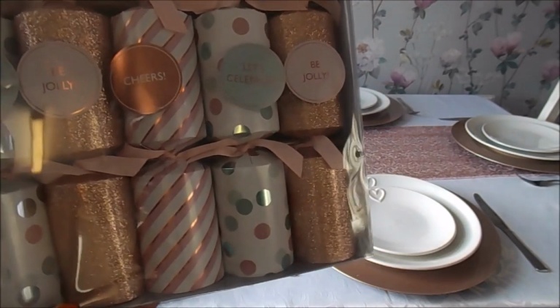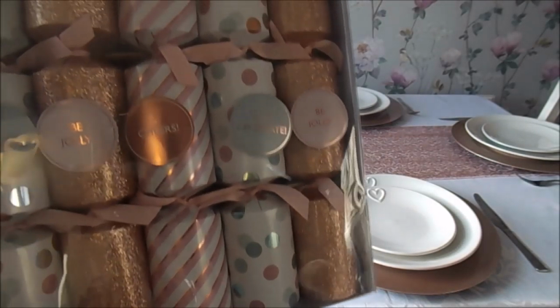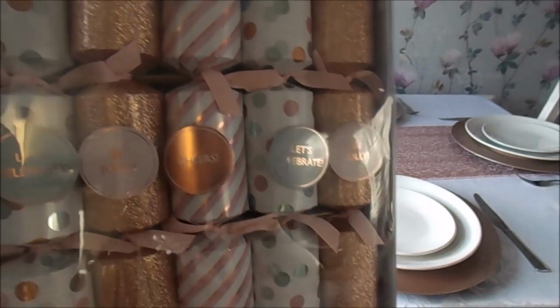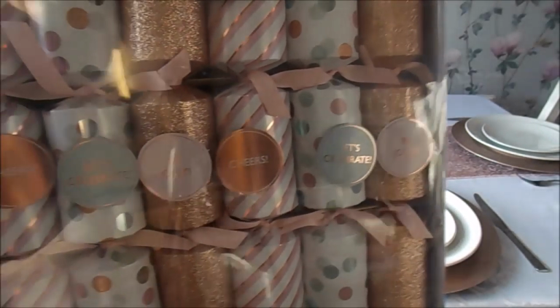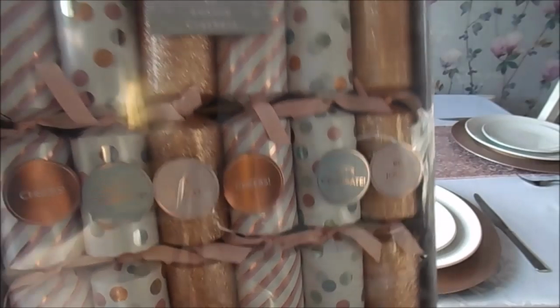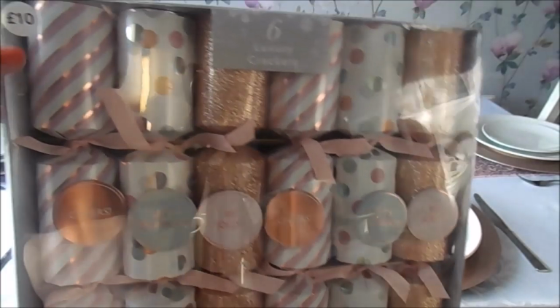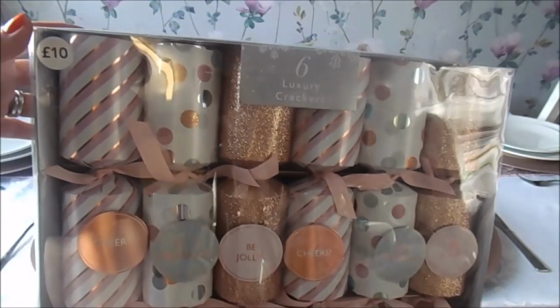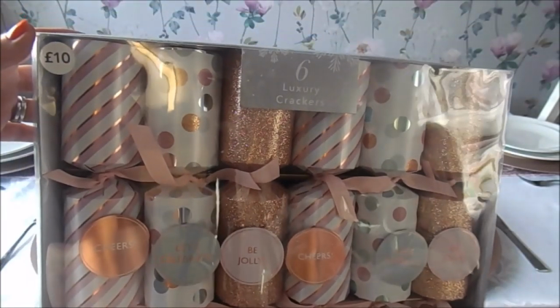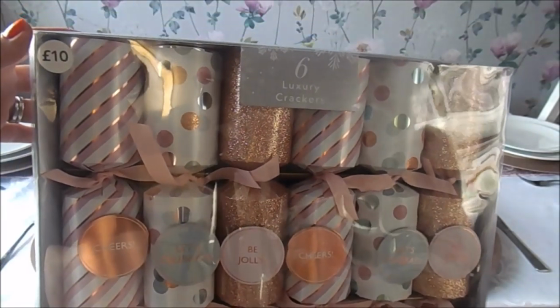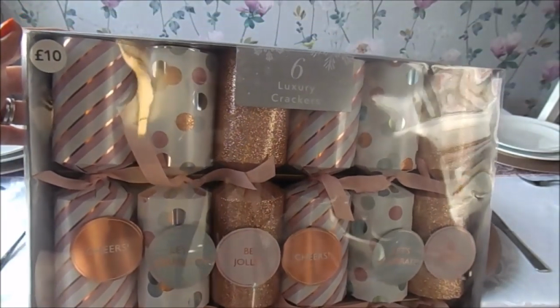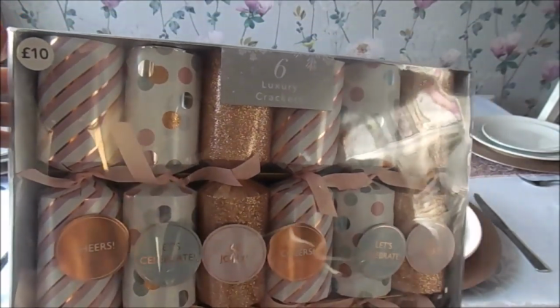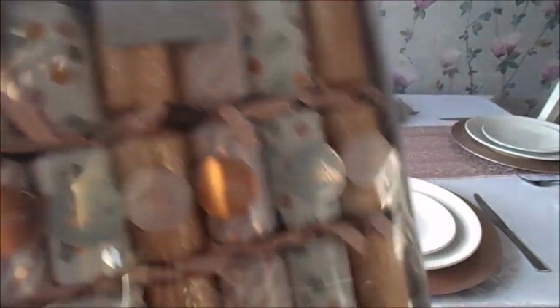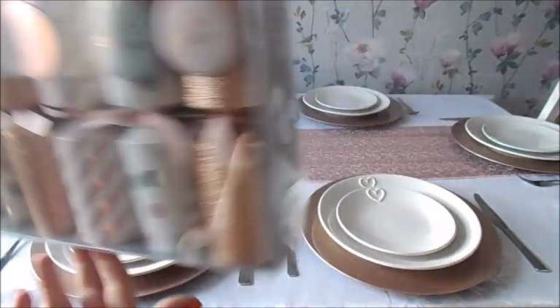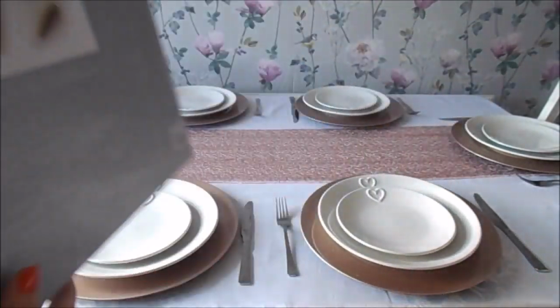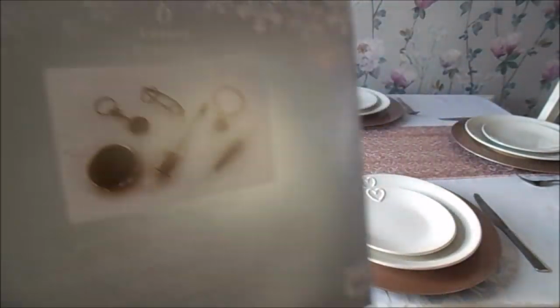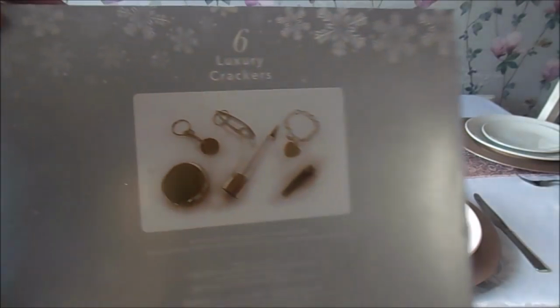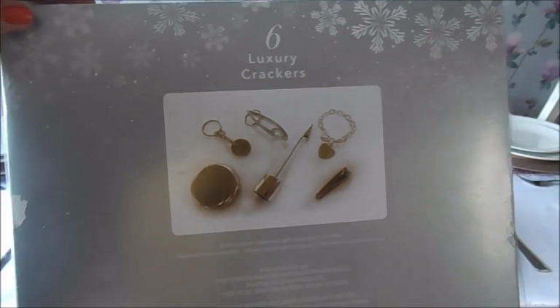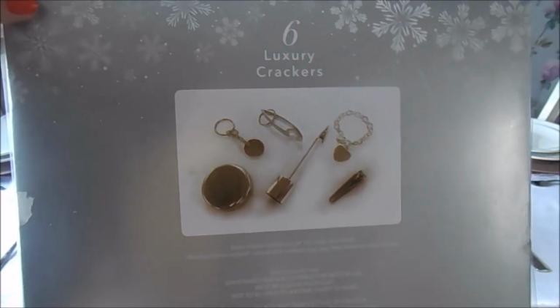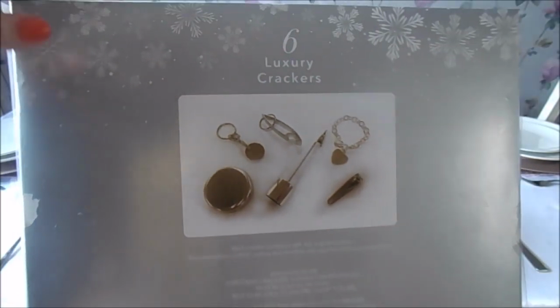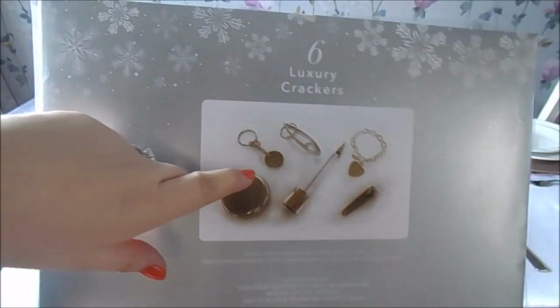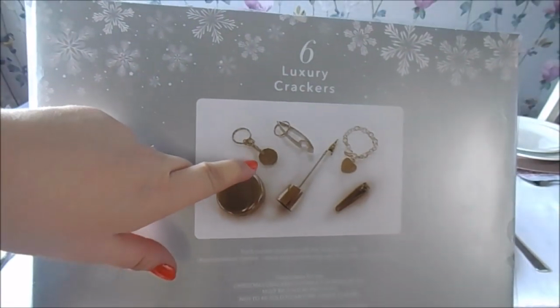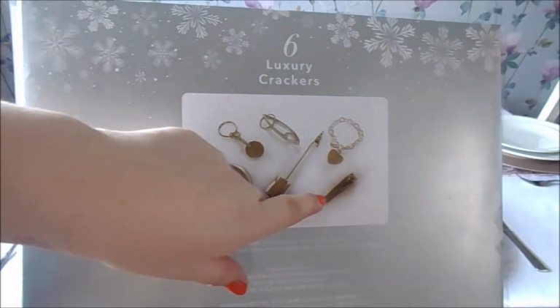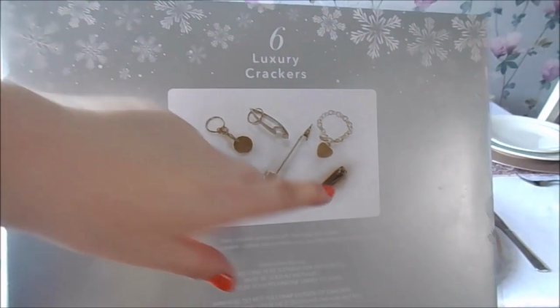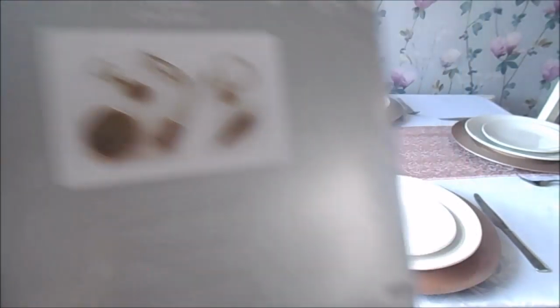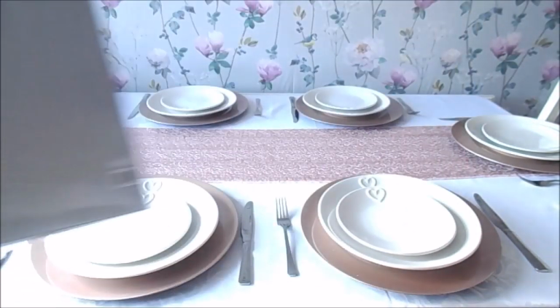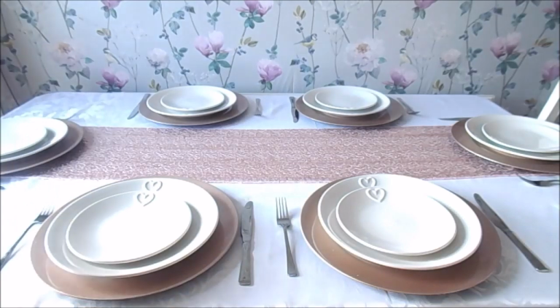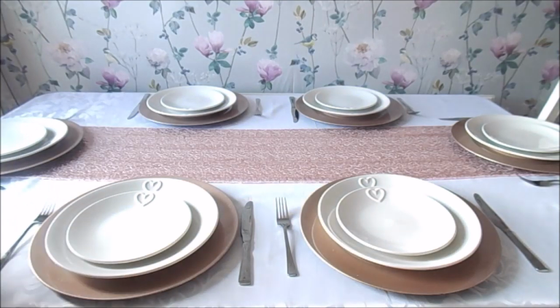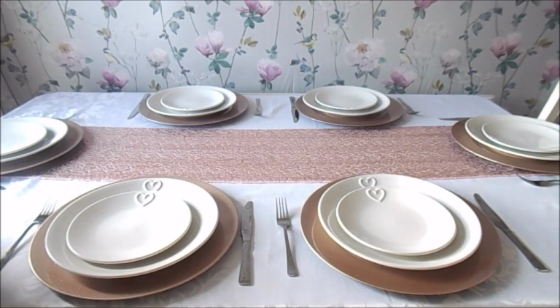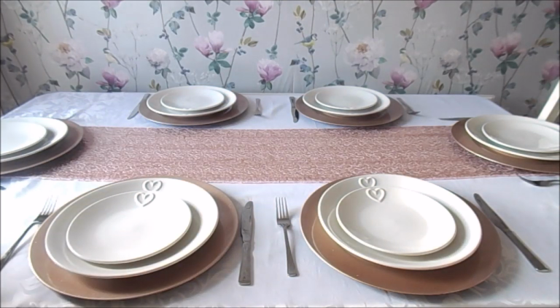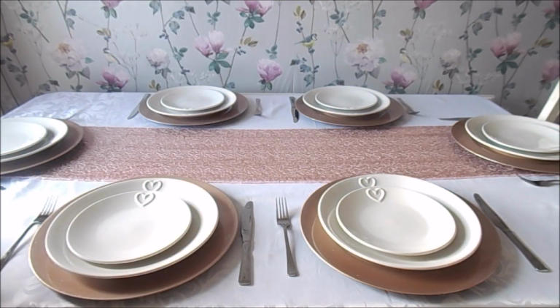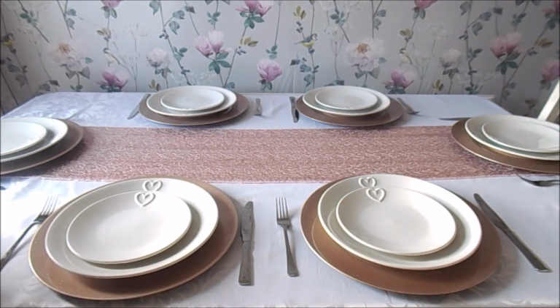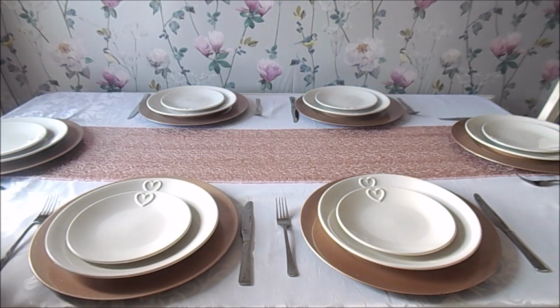I'm going to show you the crackers I've bought. These are six luxury crackers, again from Dunelm, in the same colour scheme I wanted. They've got some quite good bits inside — no plastic rubbish — things like a trolley pound coin and some nail clippers and things like that. I'll put these out now.